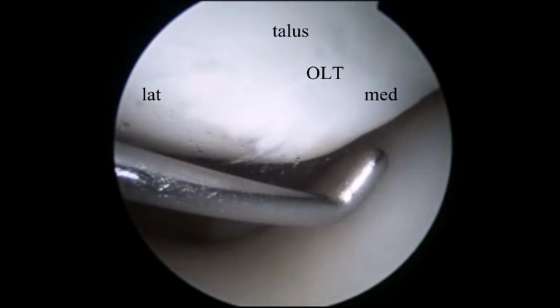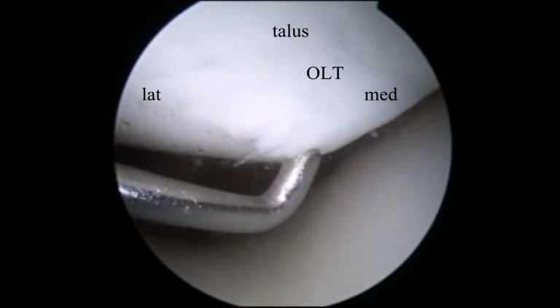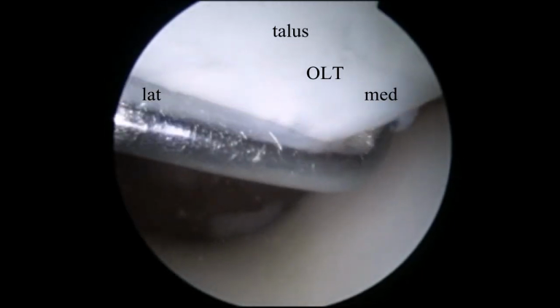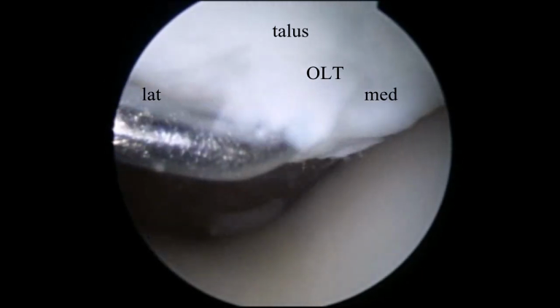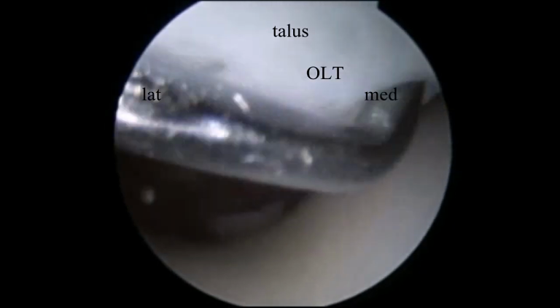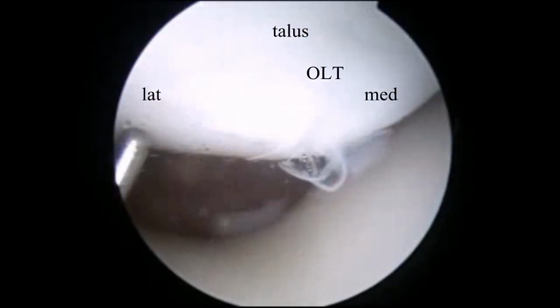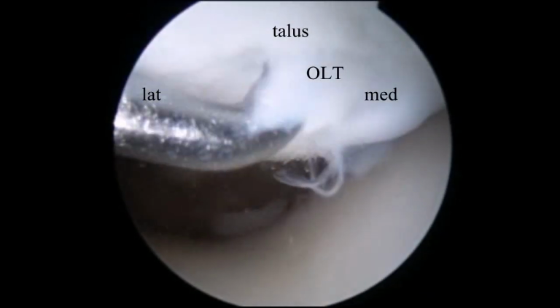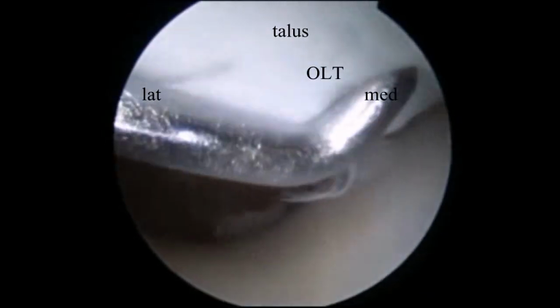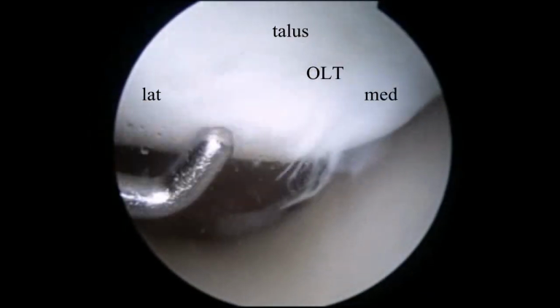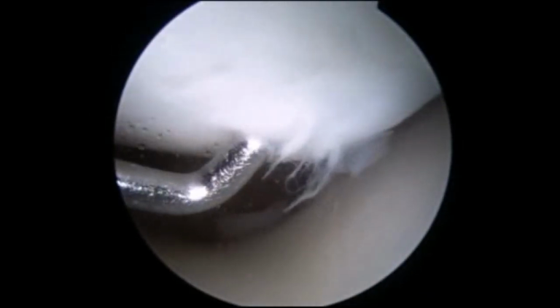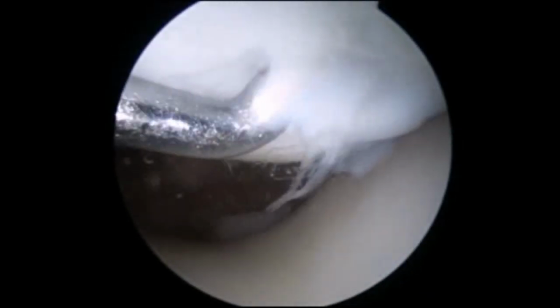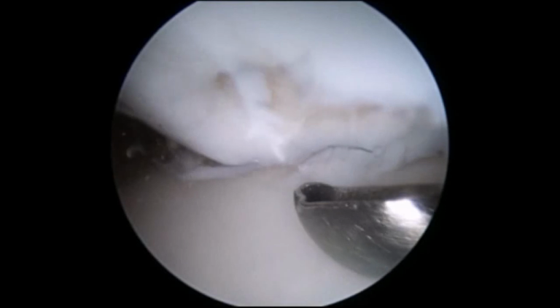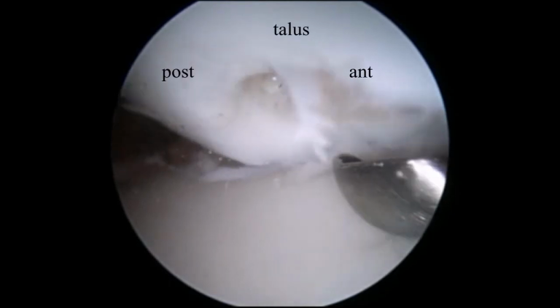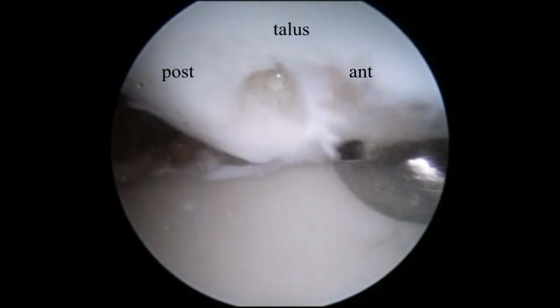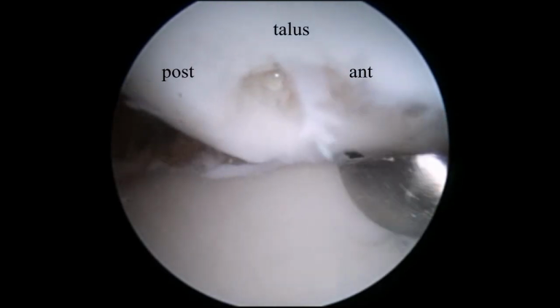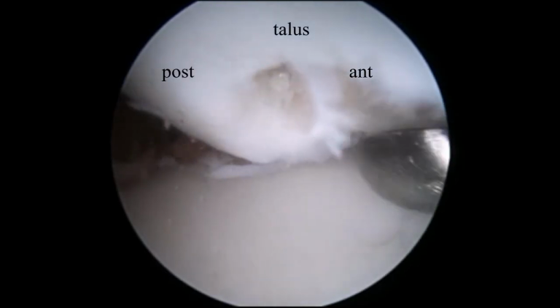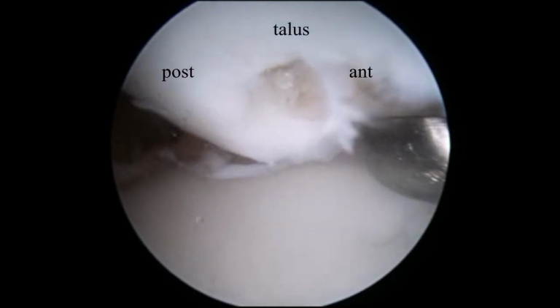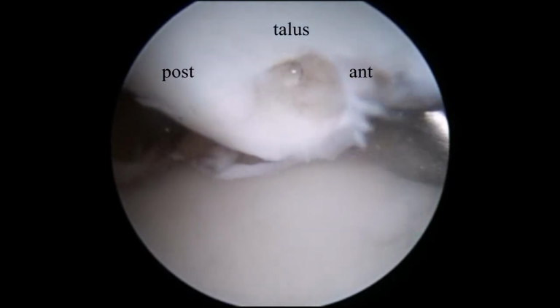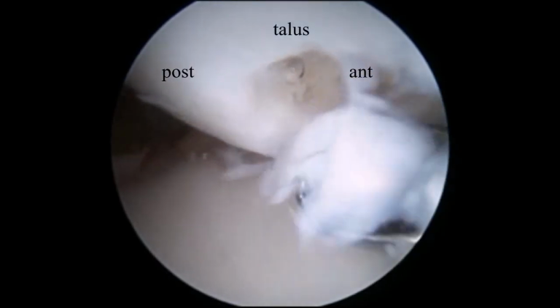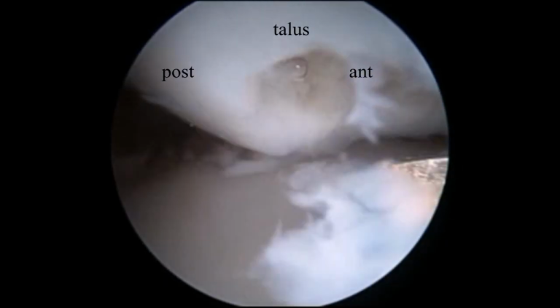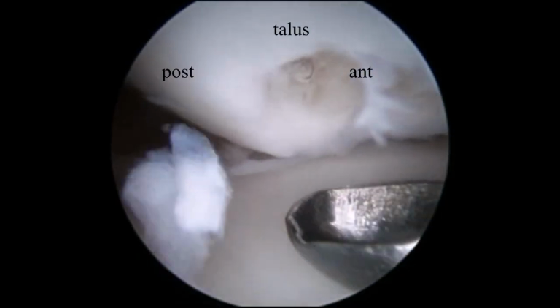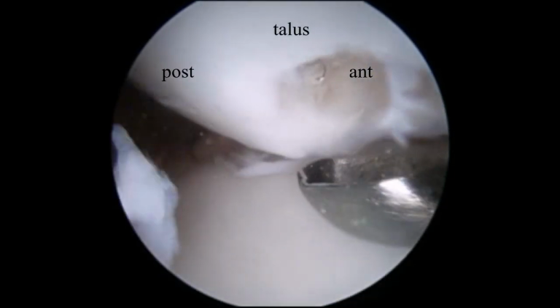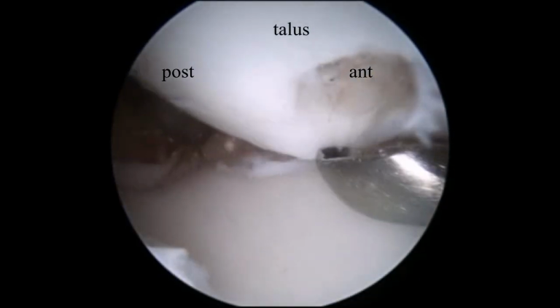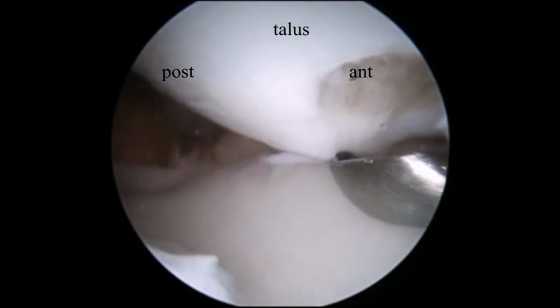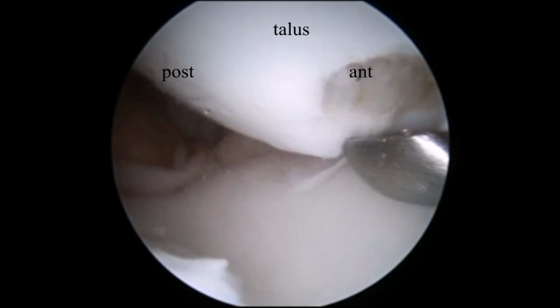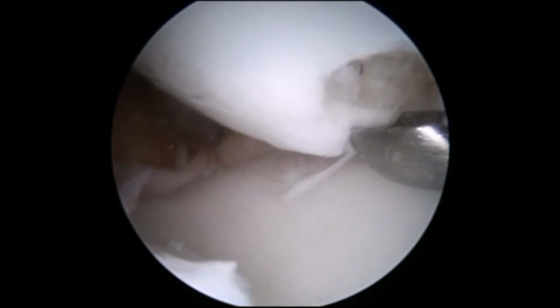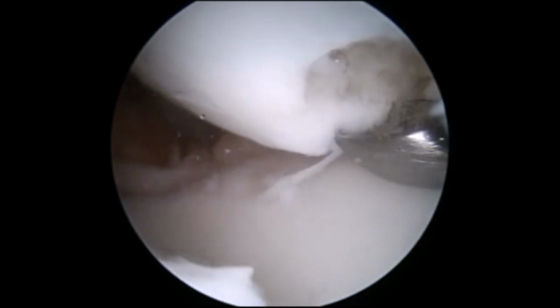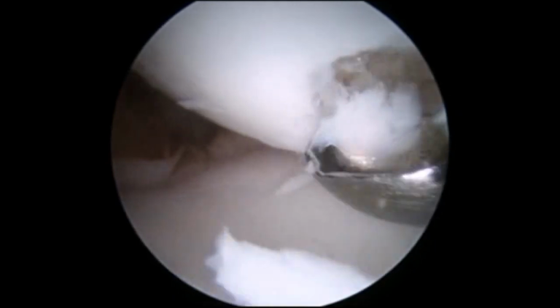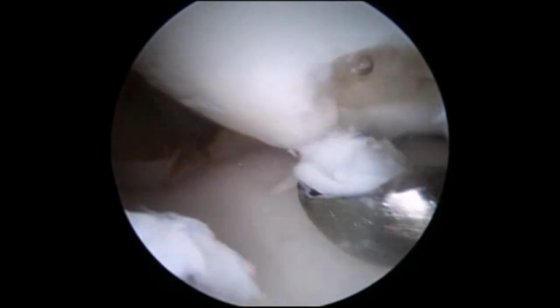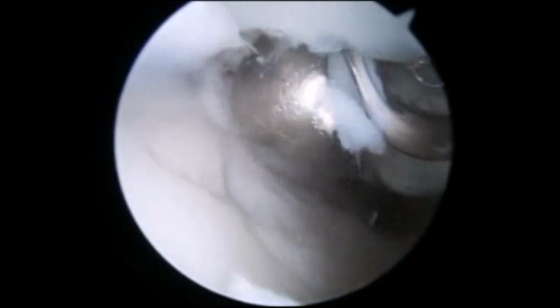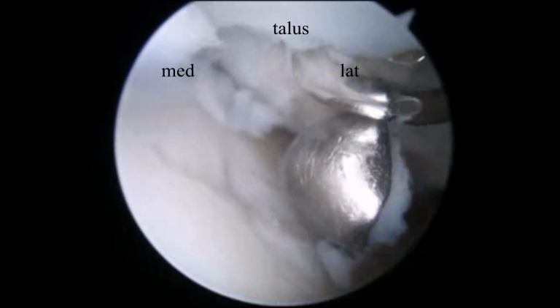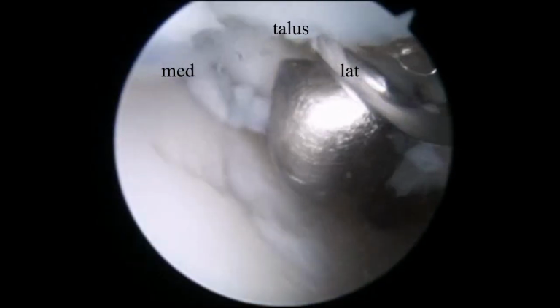This is a view from the anteromedial portal and you can find the osteochondral lesion on the medial talus. This is a view from the anterolateral portal and it is easy to trim the posterior part of the lesion with a curette from the anteromedial portal.